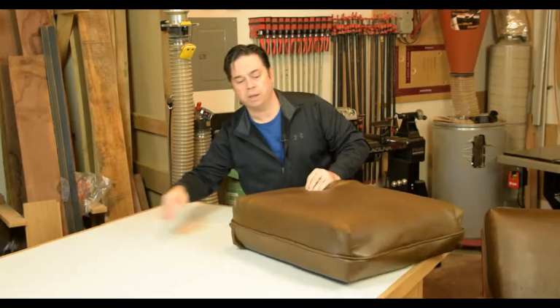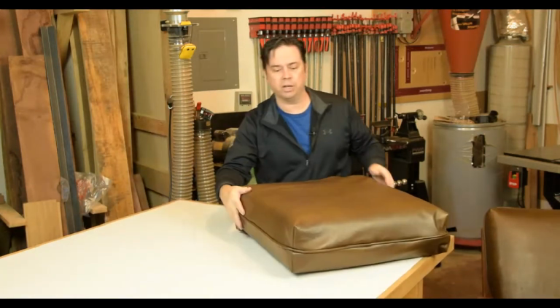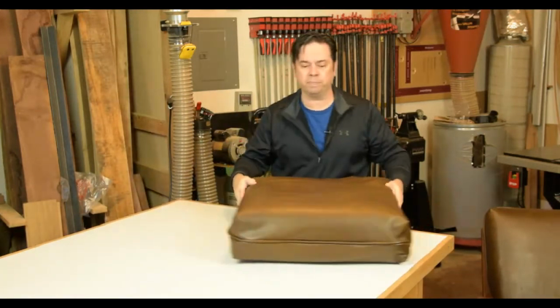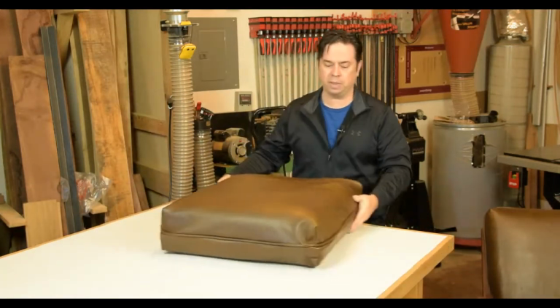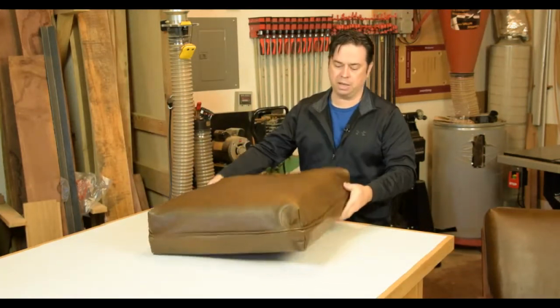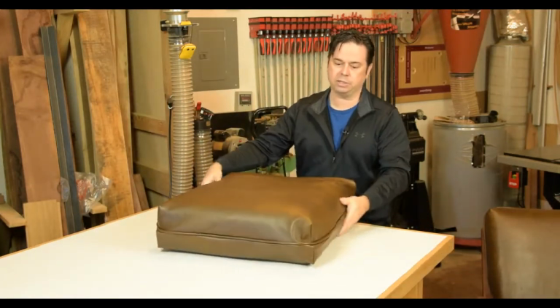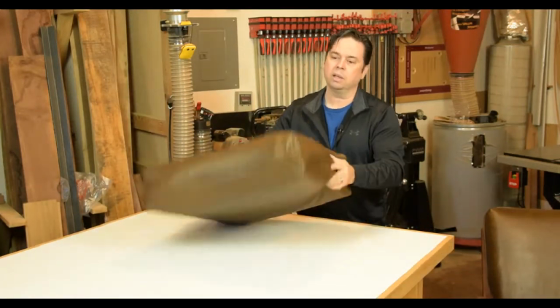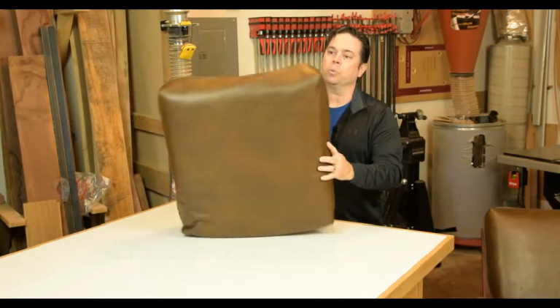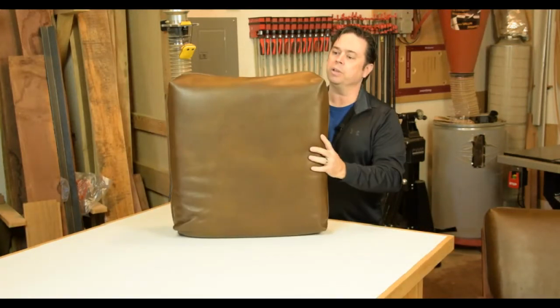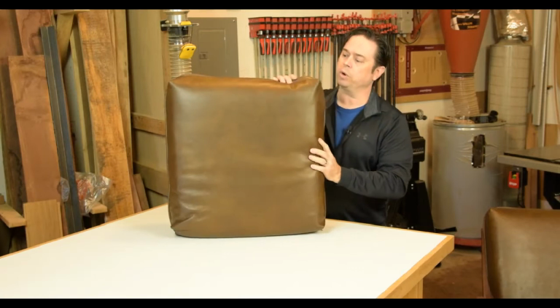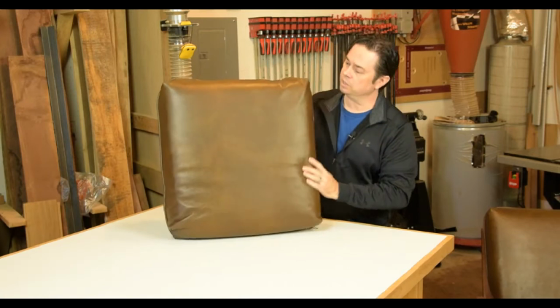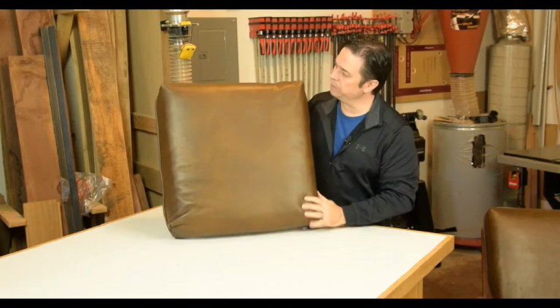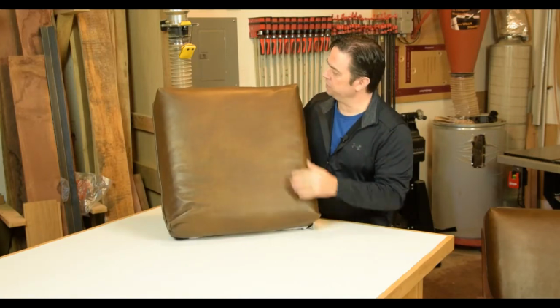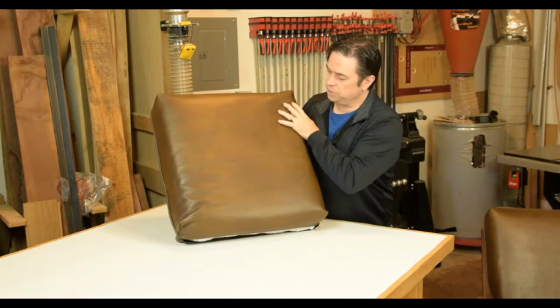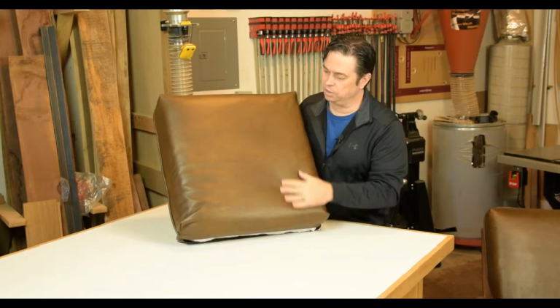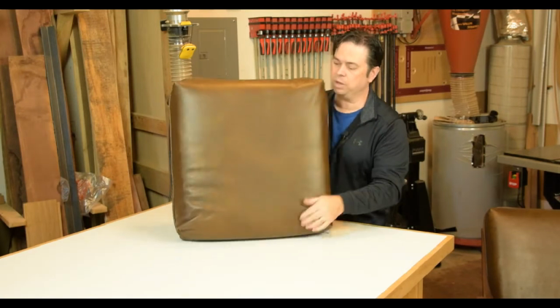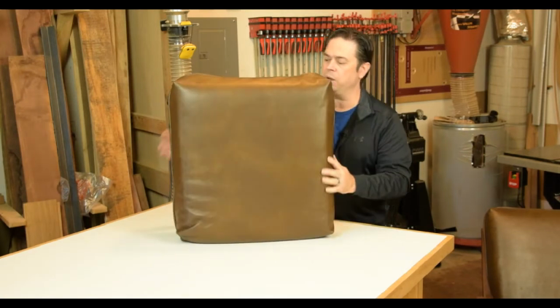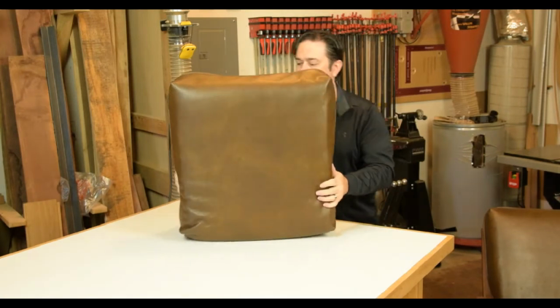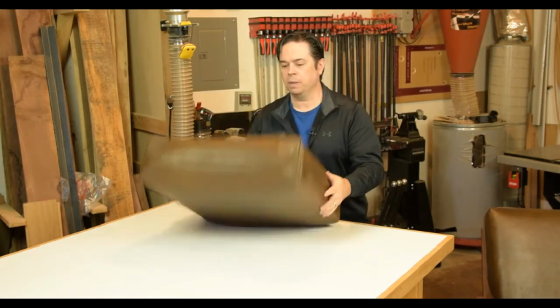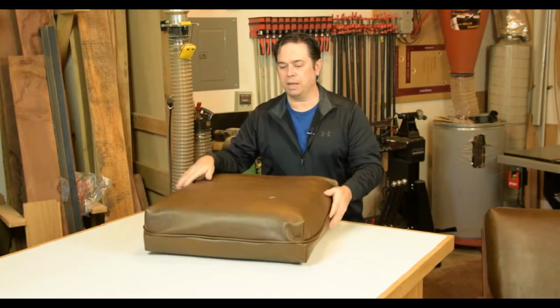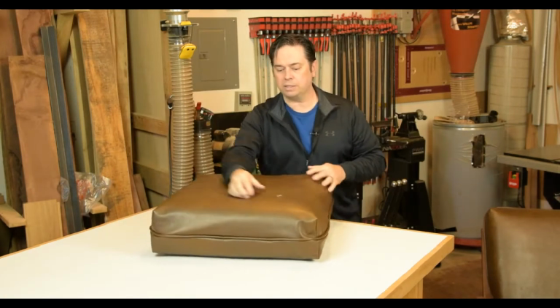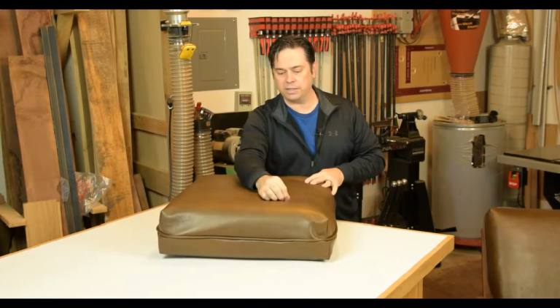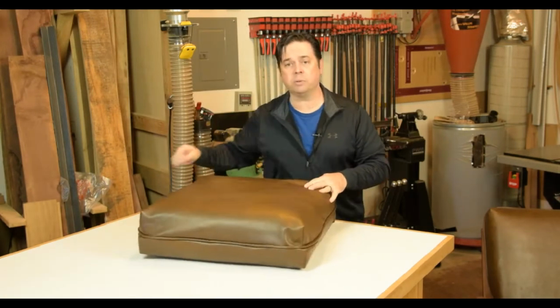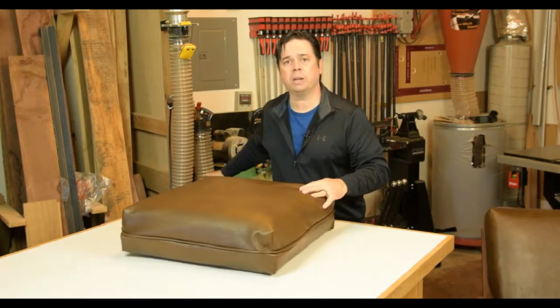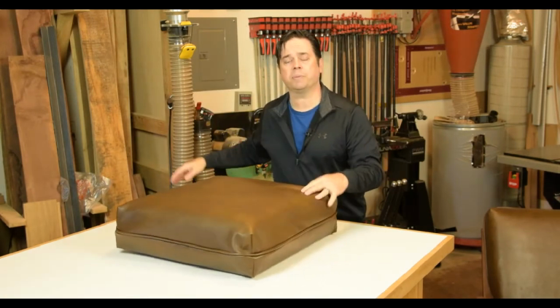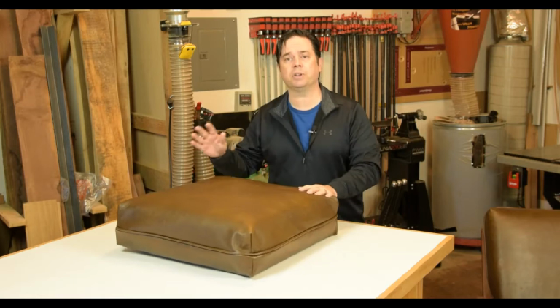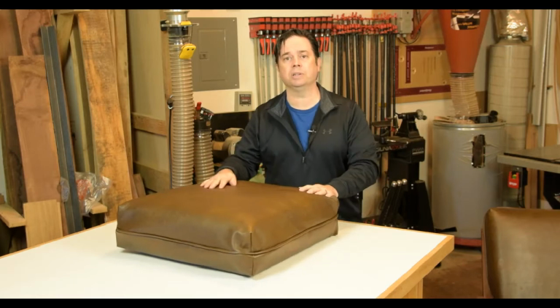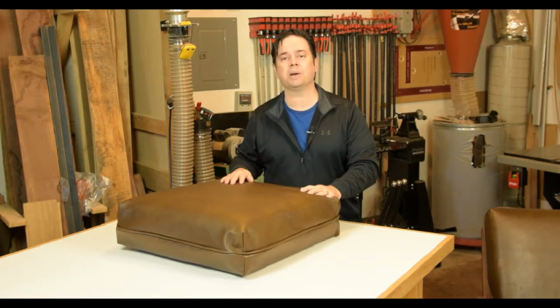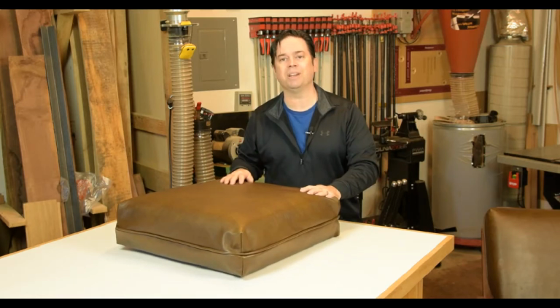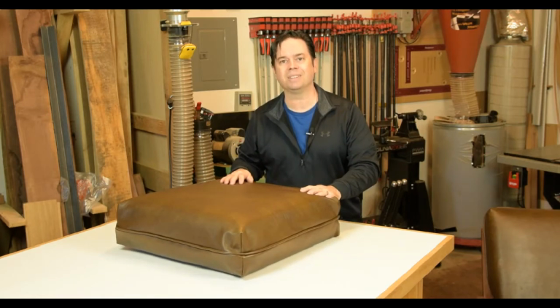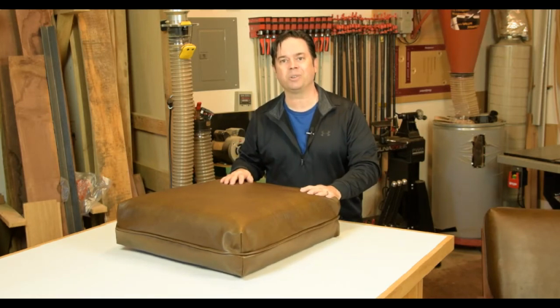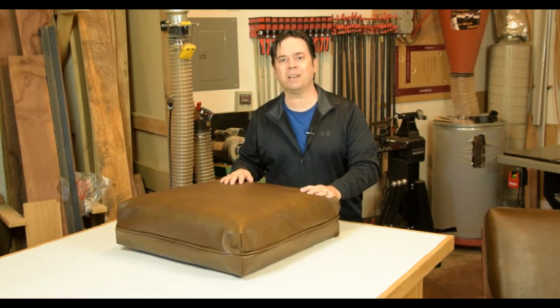You're done. Just work into the corners a little bit, get the cushion looking the way you want. It's a nice easy way to stuff a cushion in just a couple of minutes. Try it yourself.